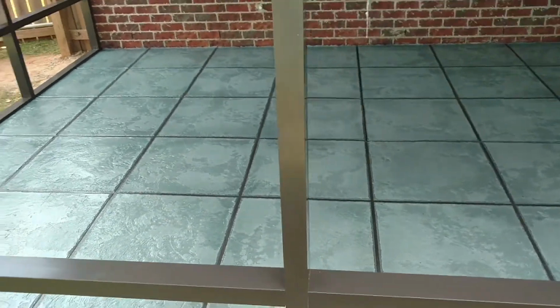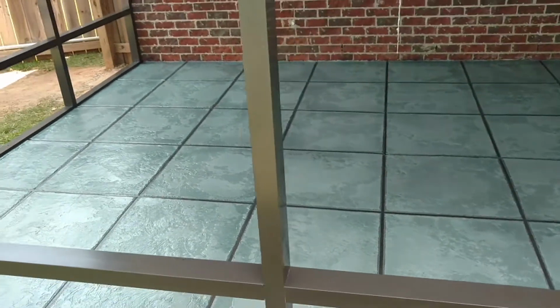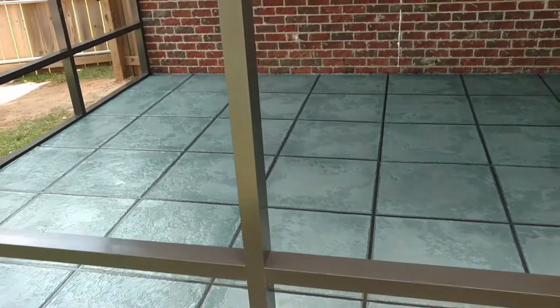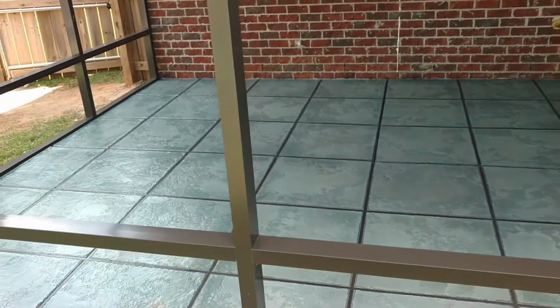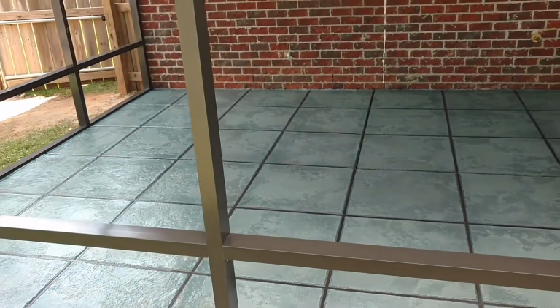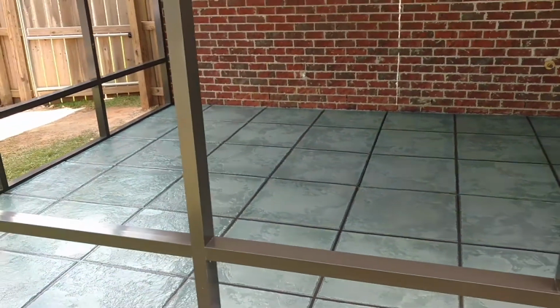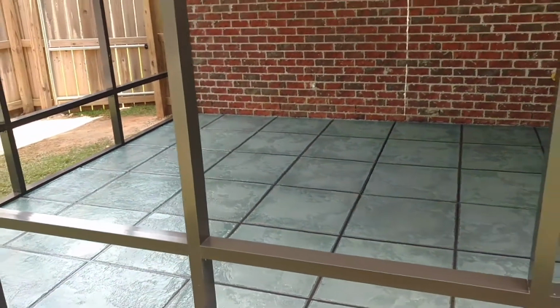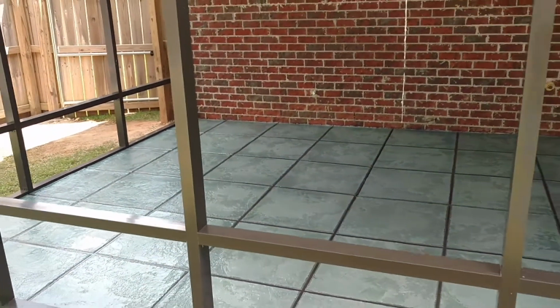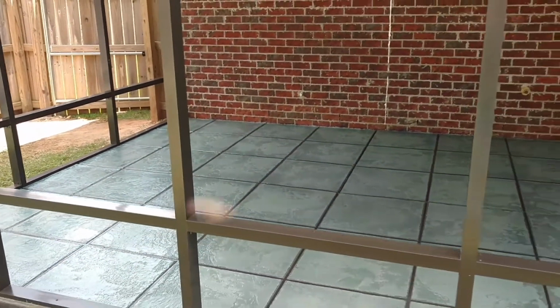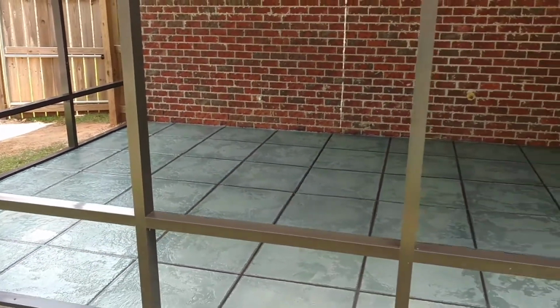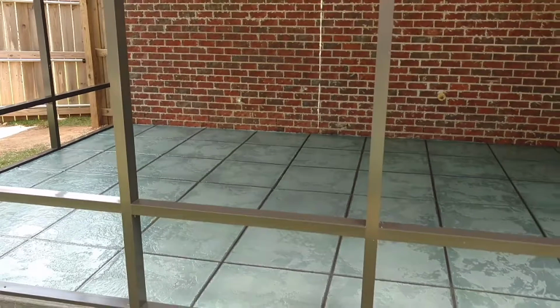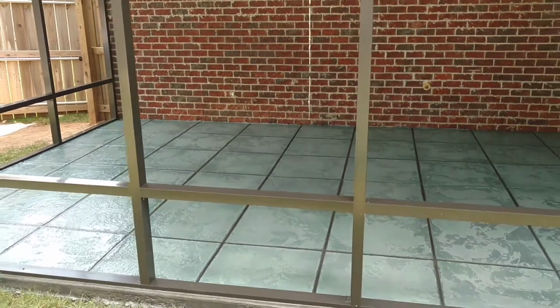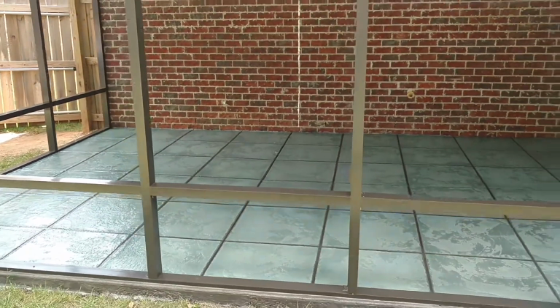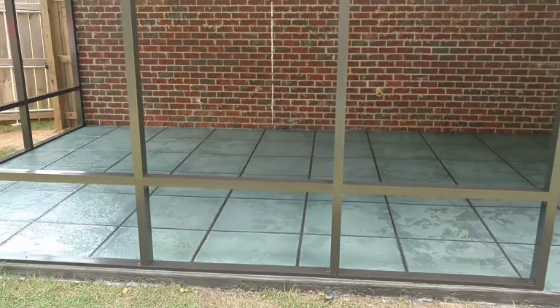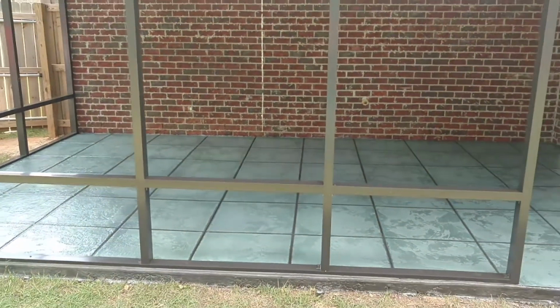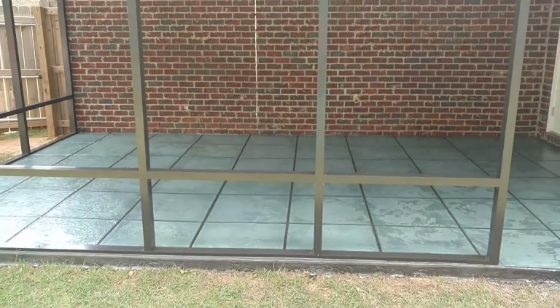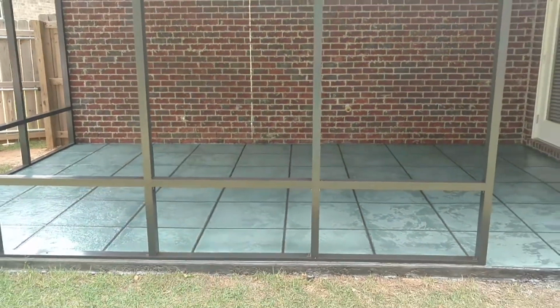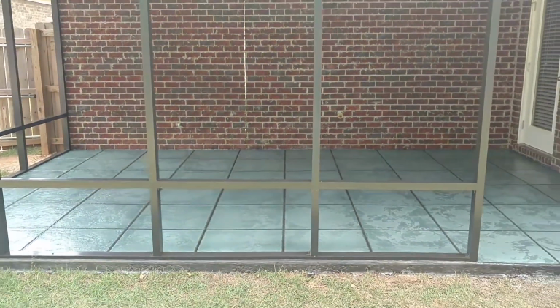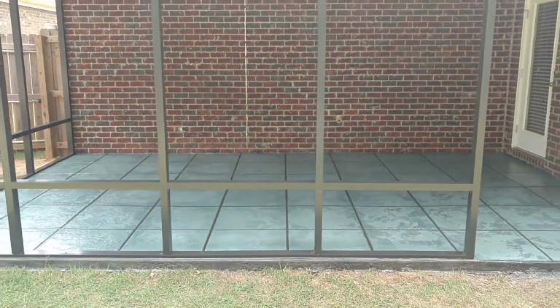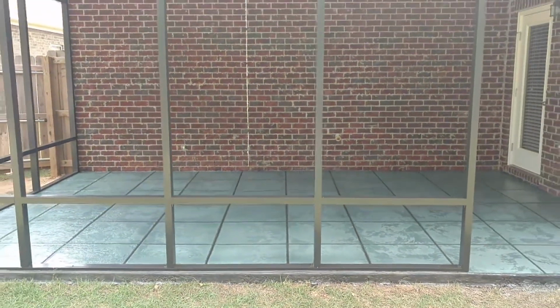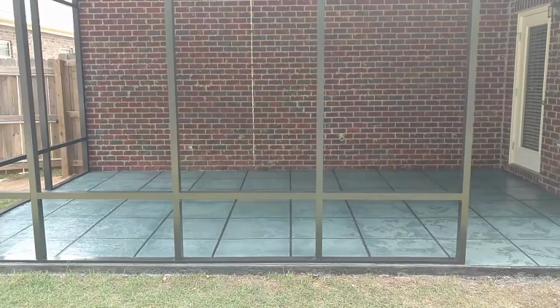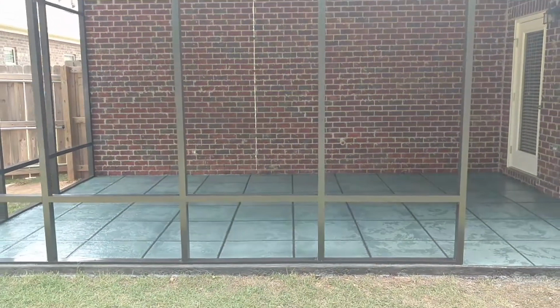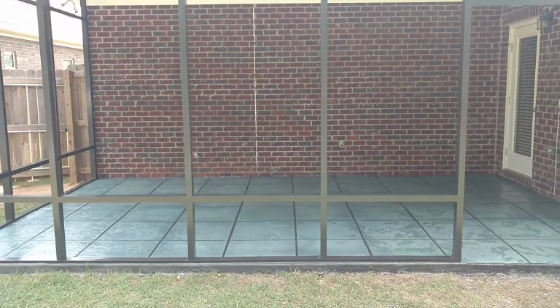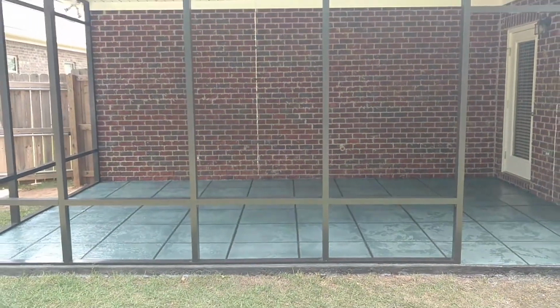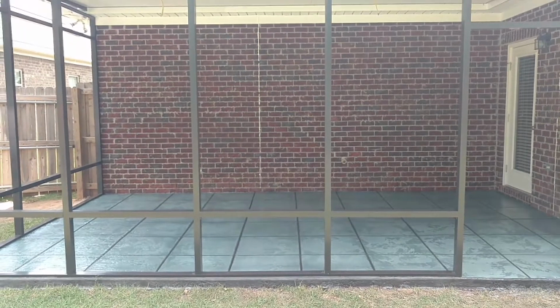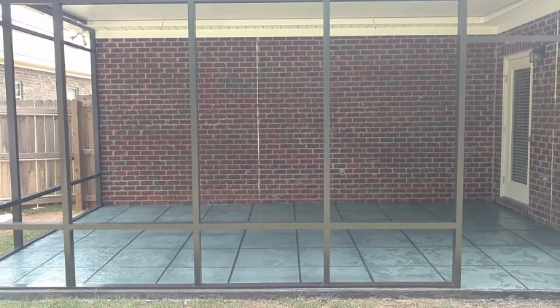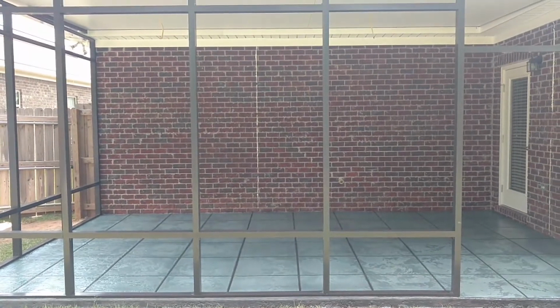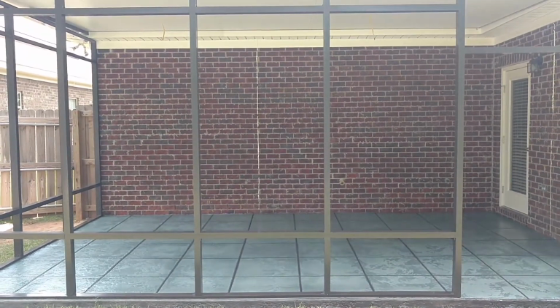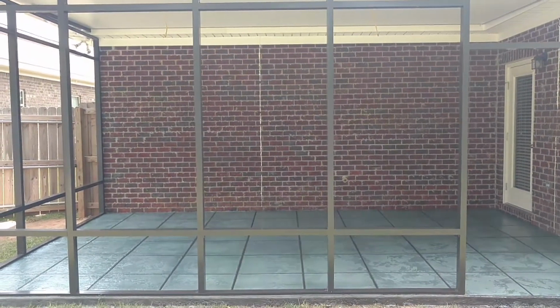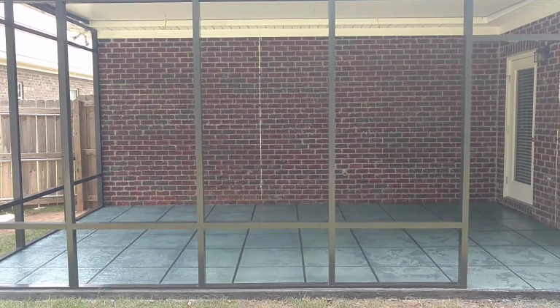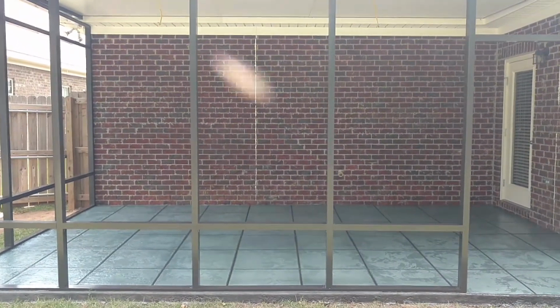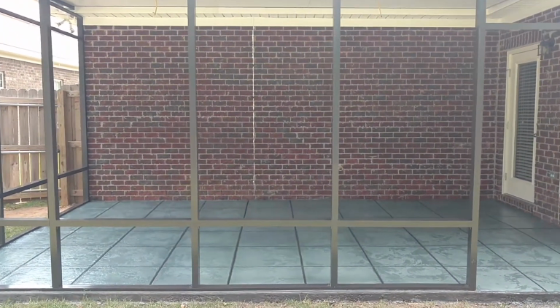Dothan Awning is going to come in here the beginning of next week and finish the awning enclosure that they've built. We're really happy to be working with them. We hope you guys enjoy our work.